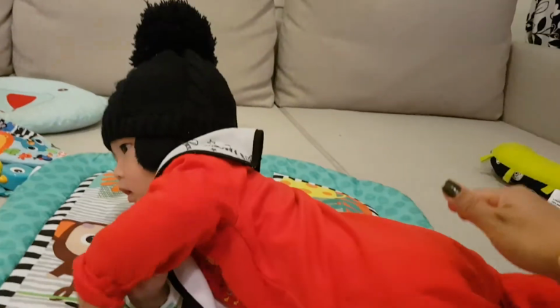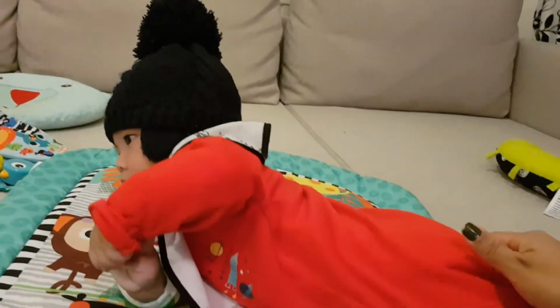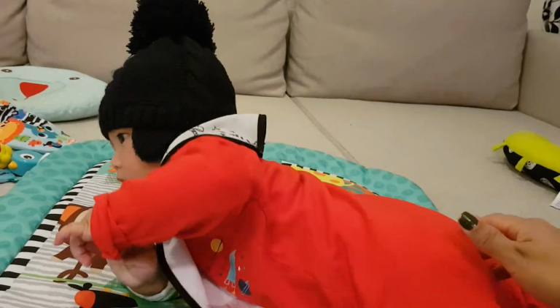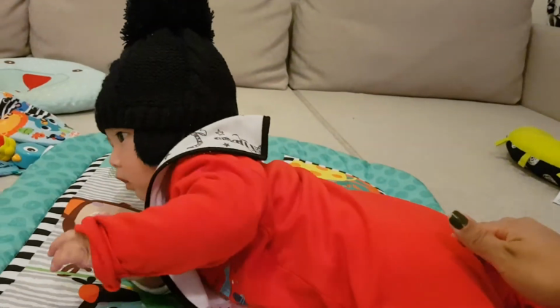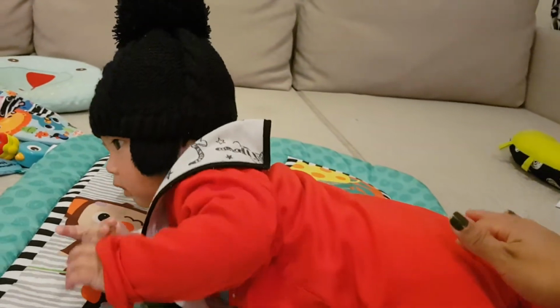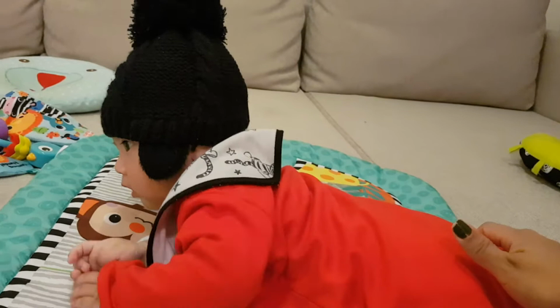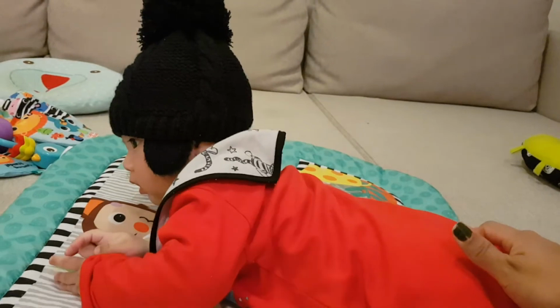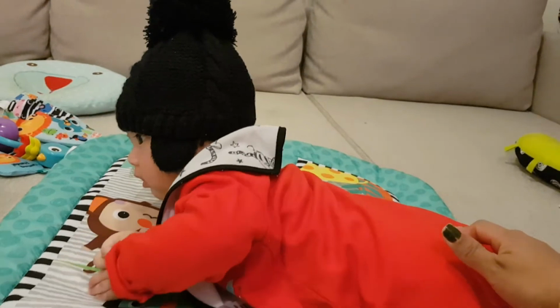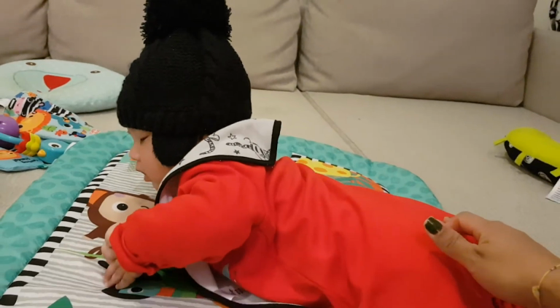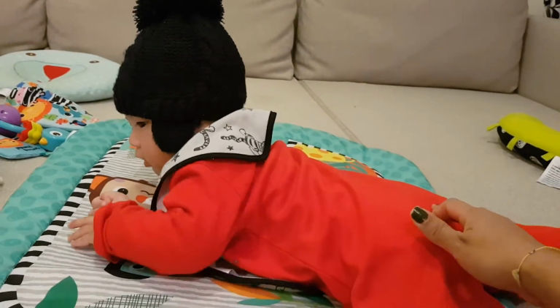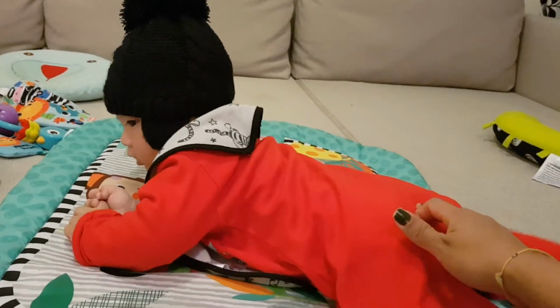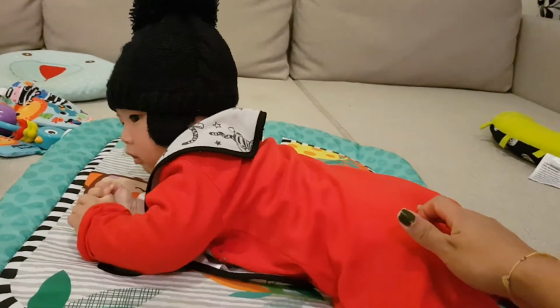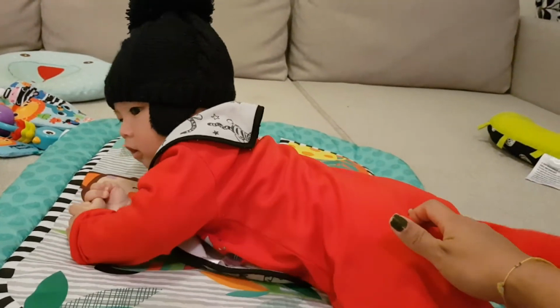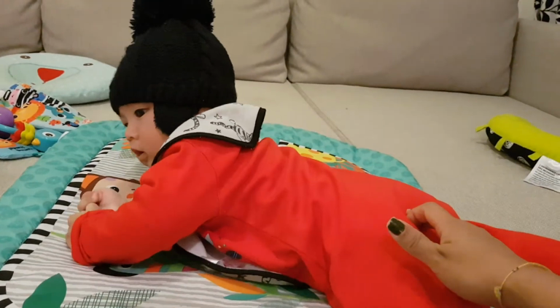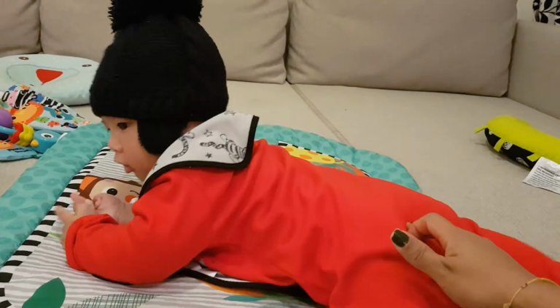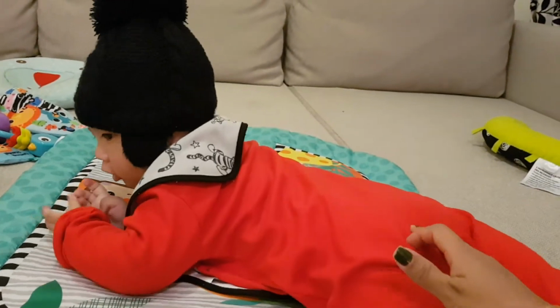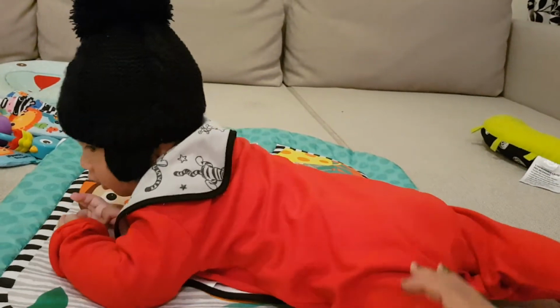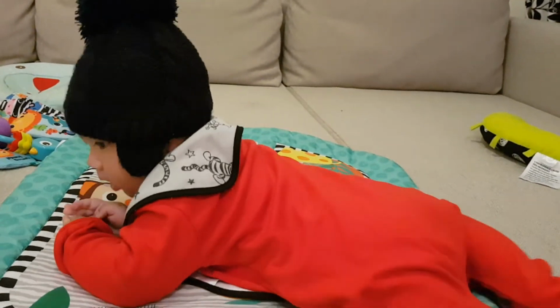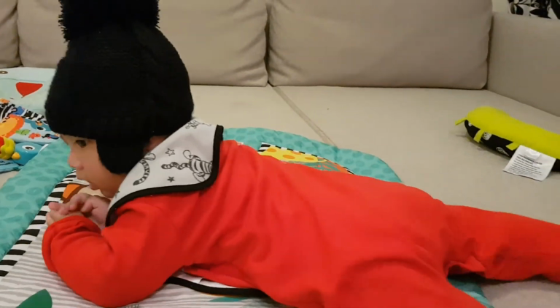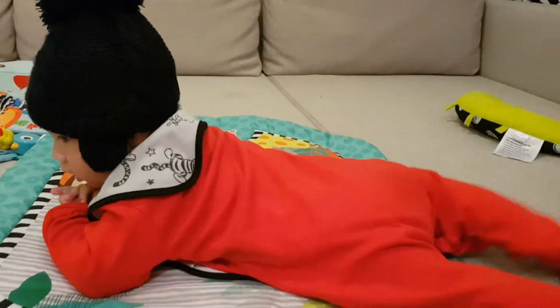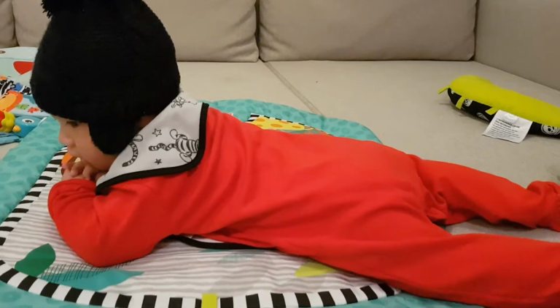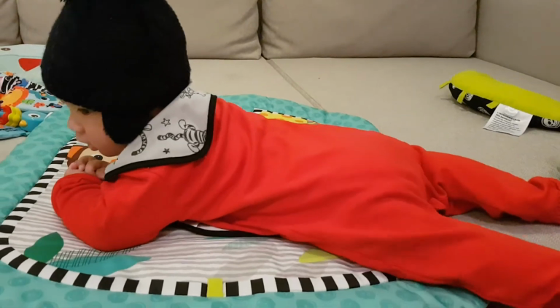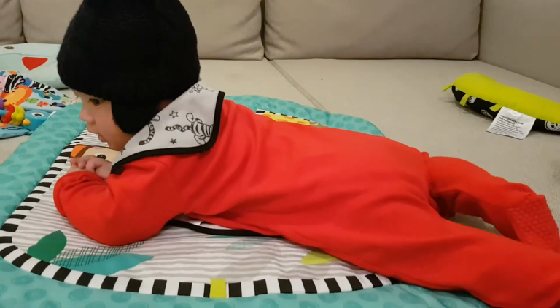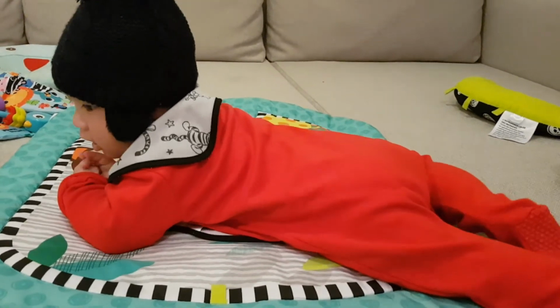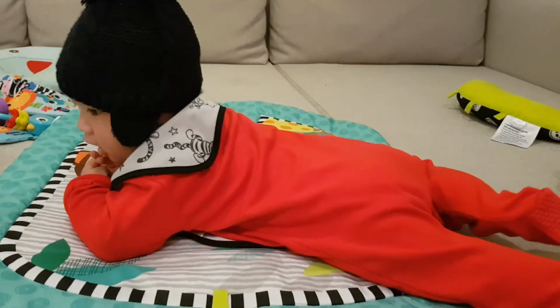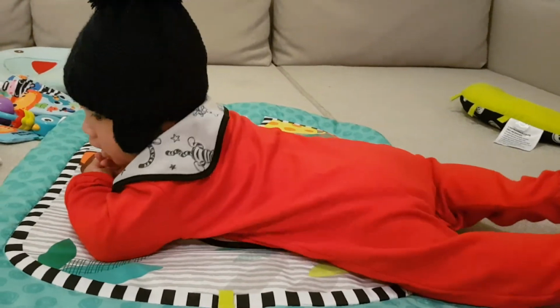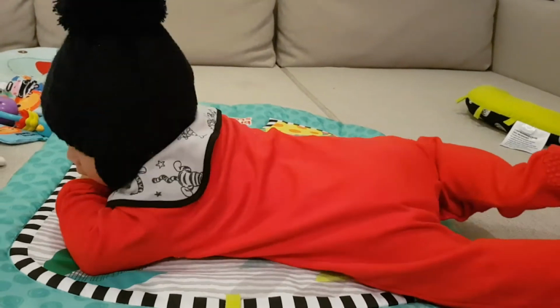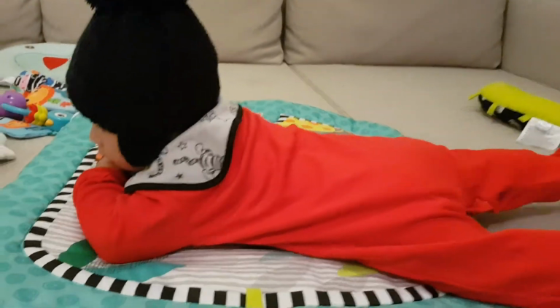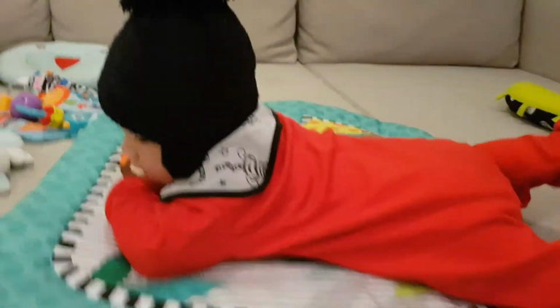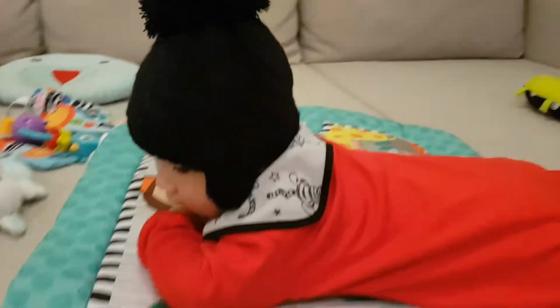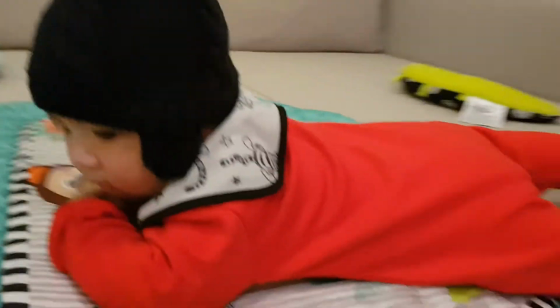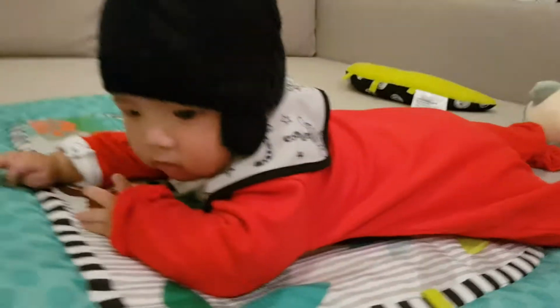One! Two! Three! Up! Baby! Up! Good boy! Good boy!